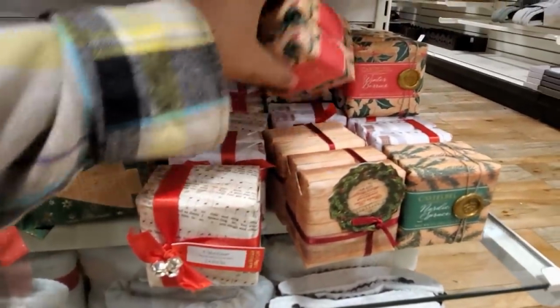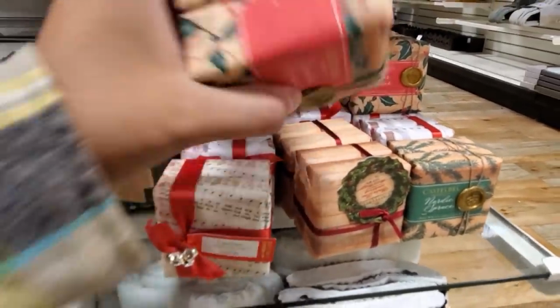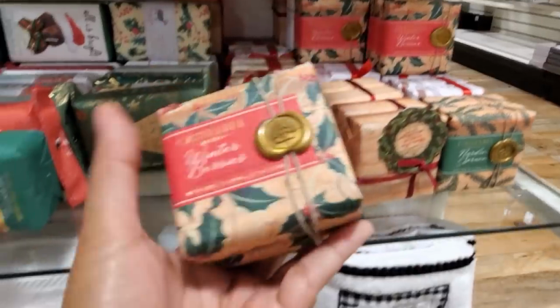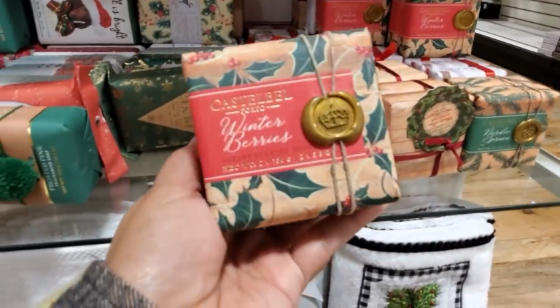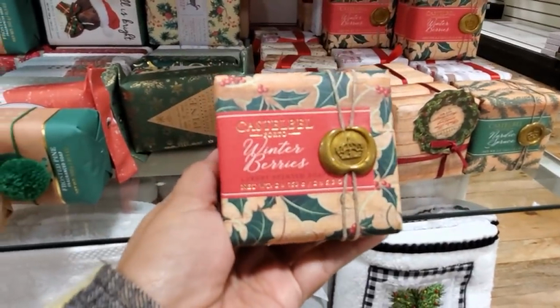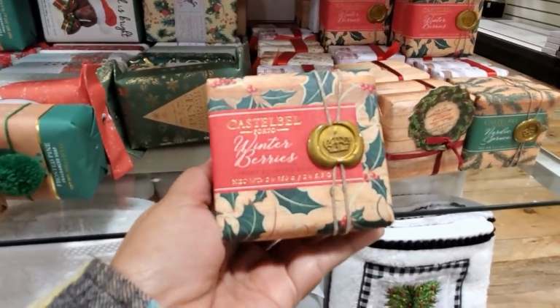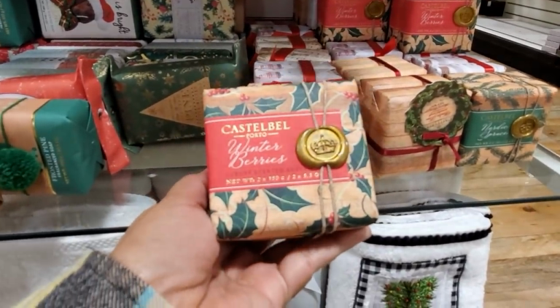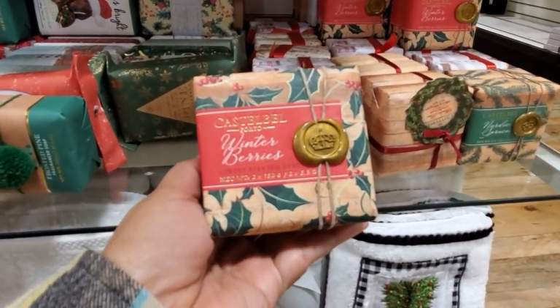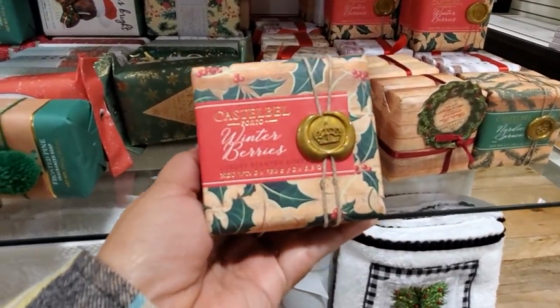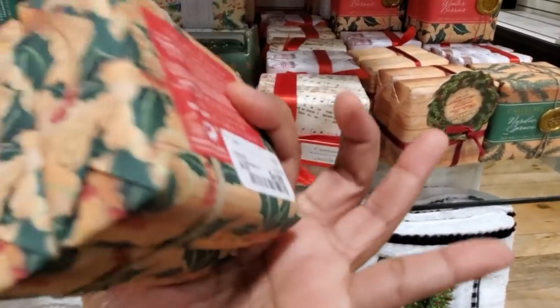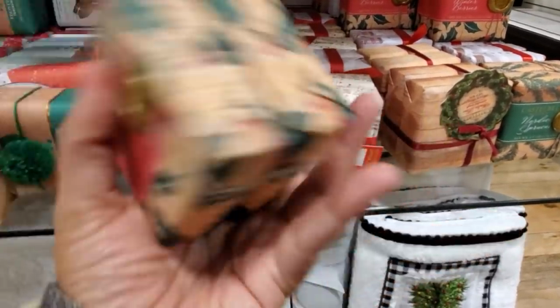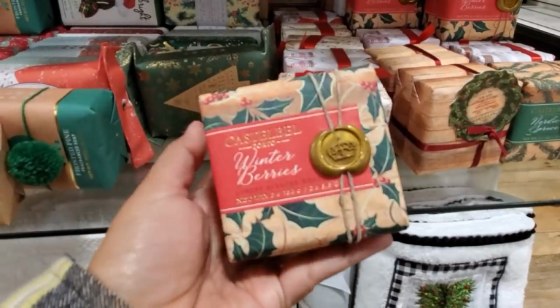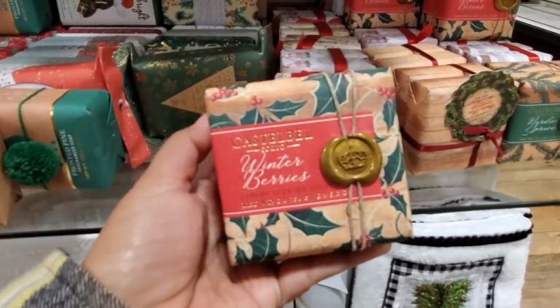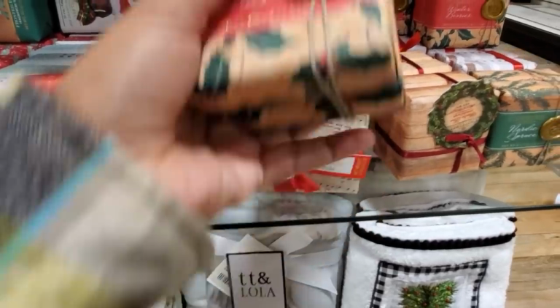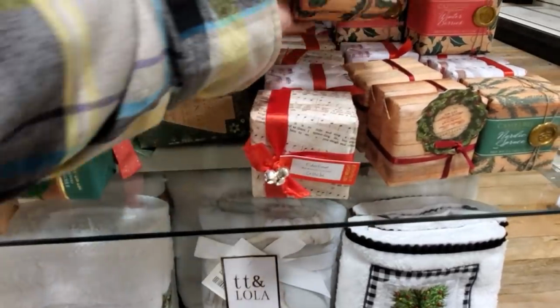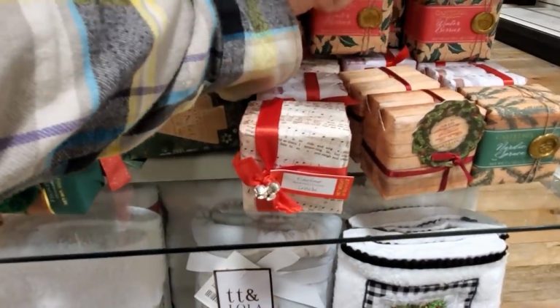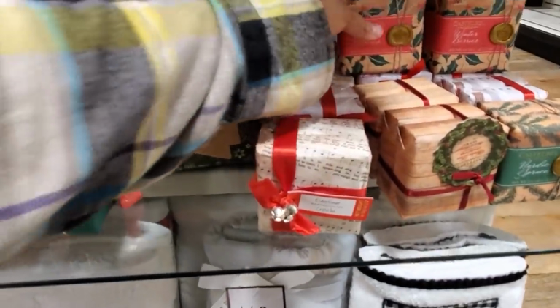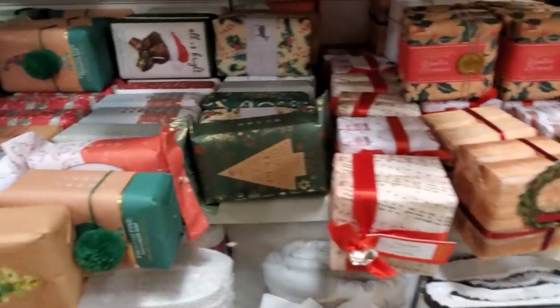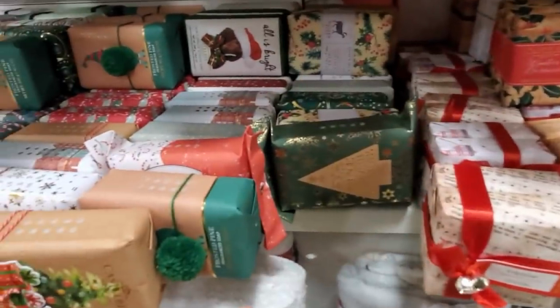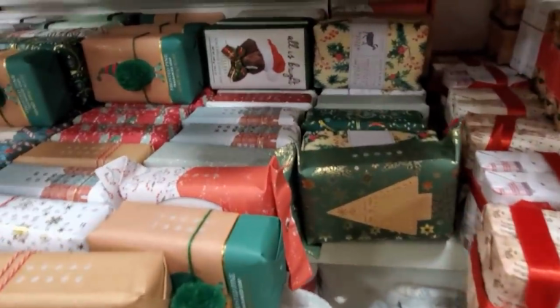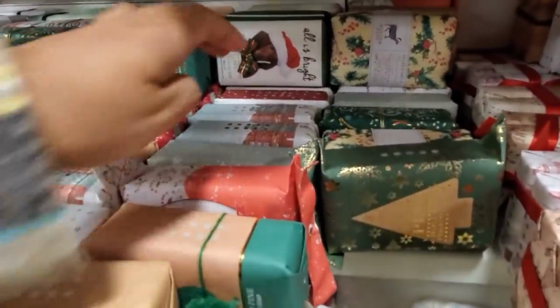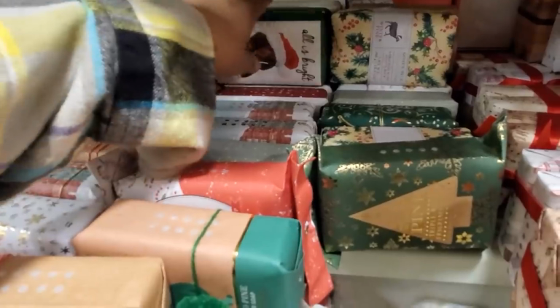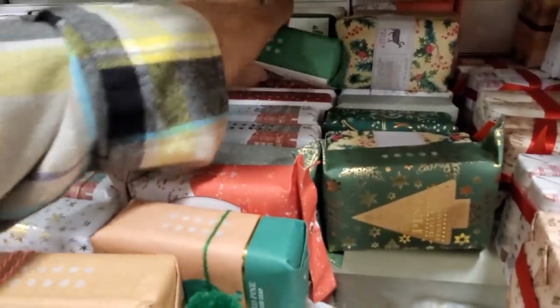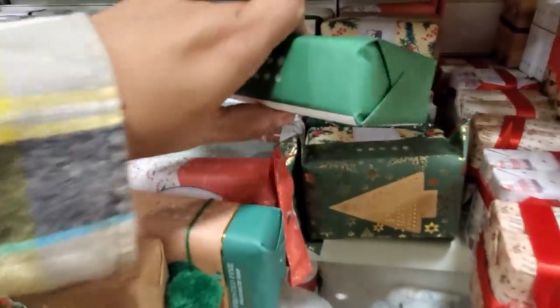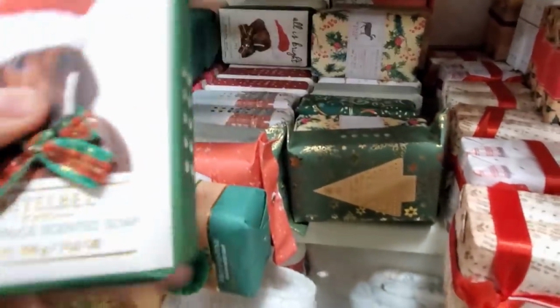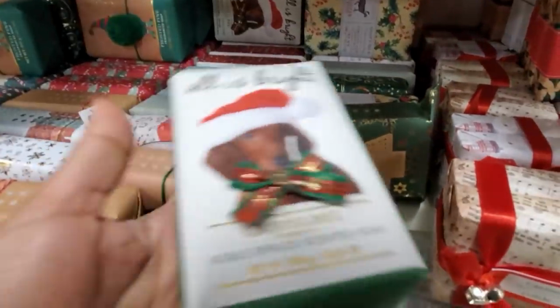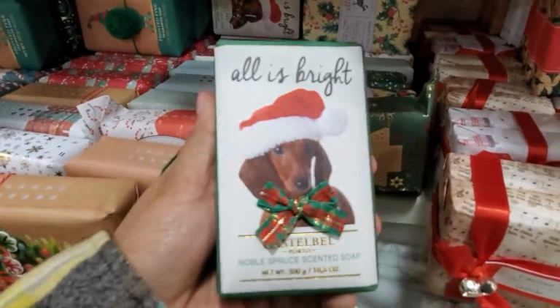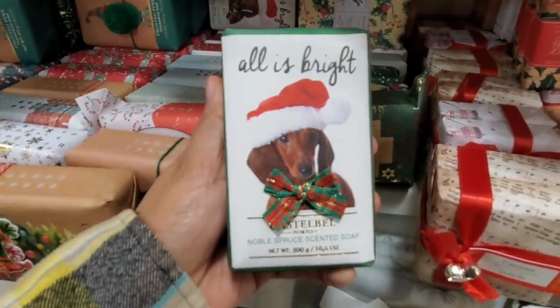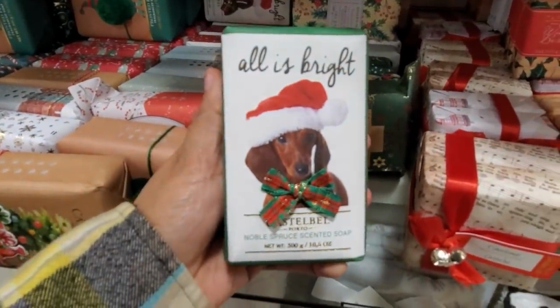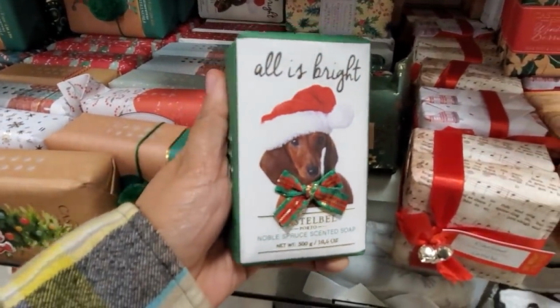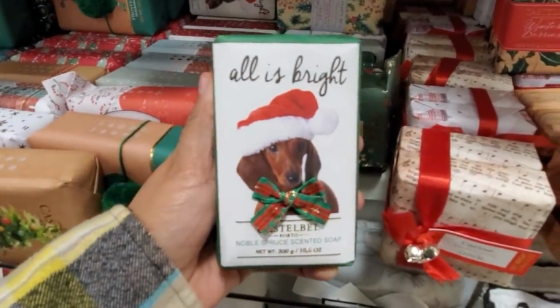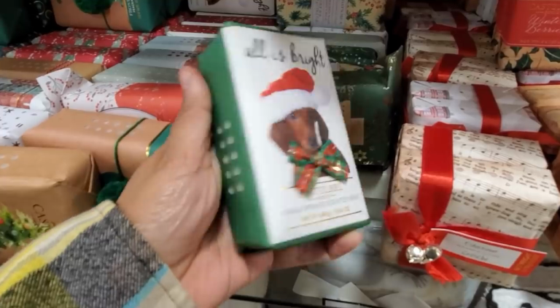These are going to be five dollars. They have one with the red truck and tree and a wreath — let me grab this one down. Winter berry — and that is five dollars too.